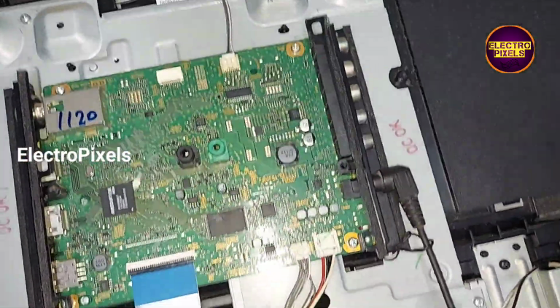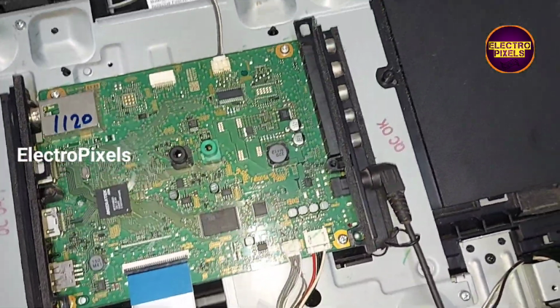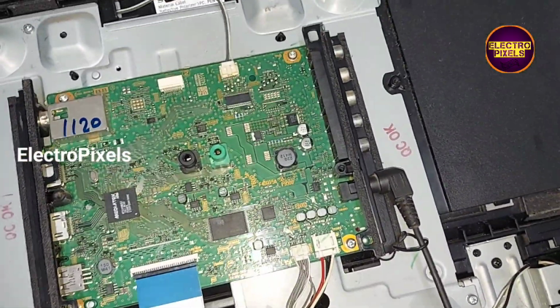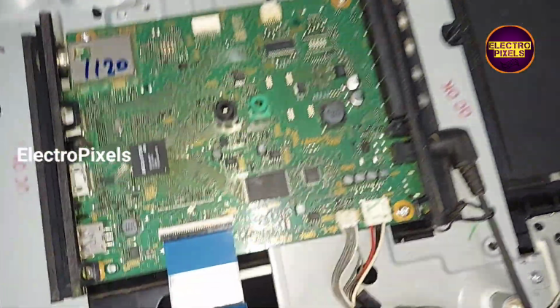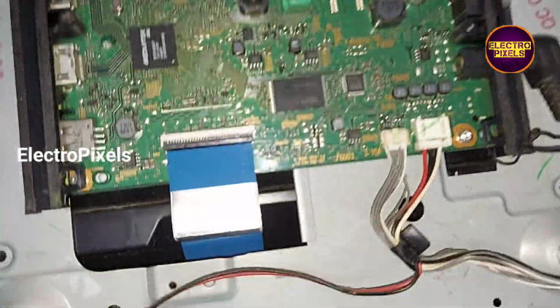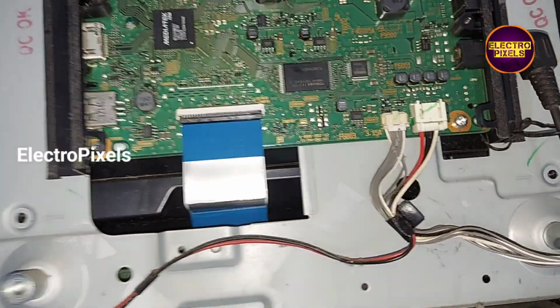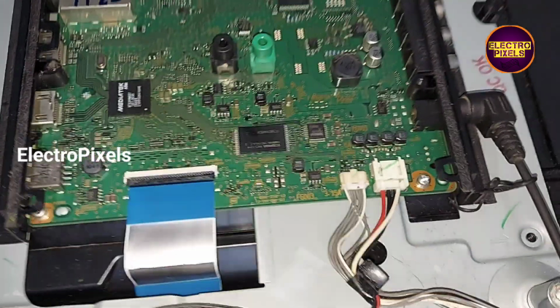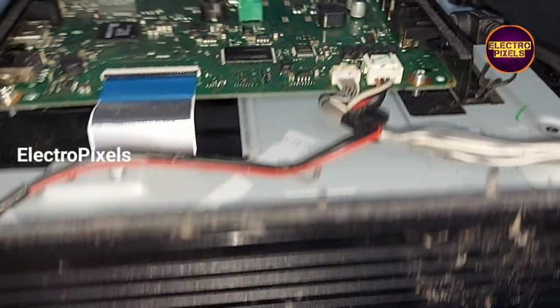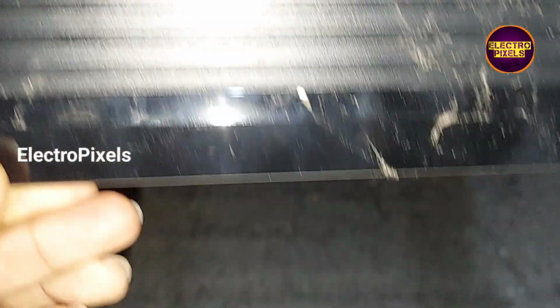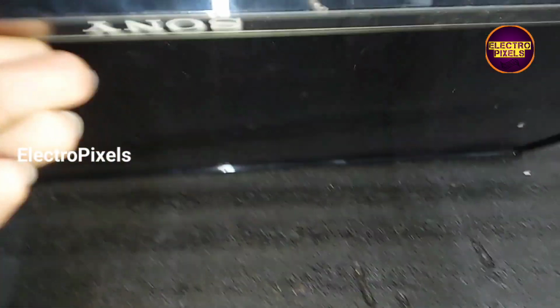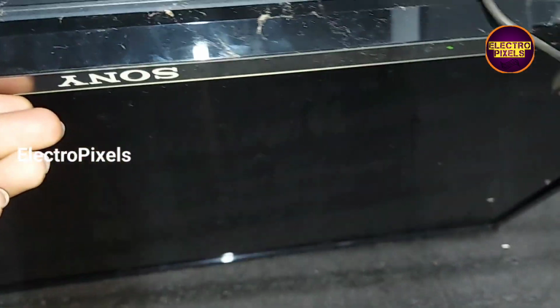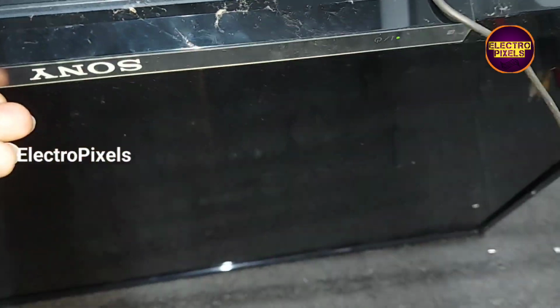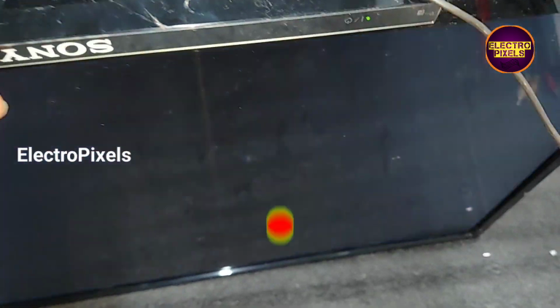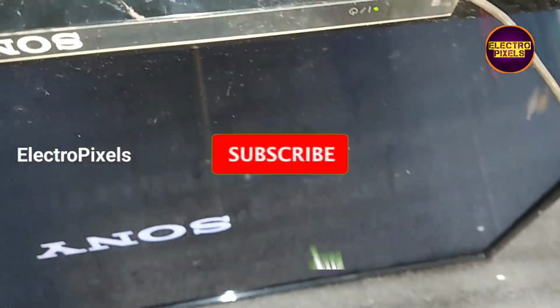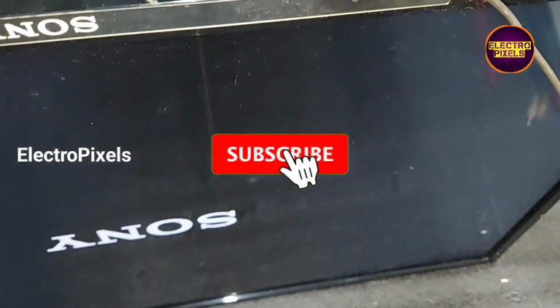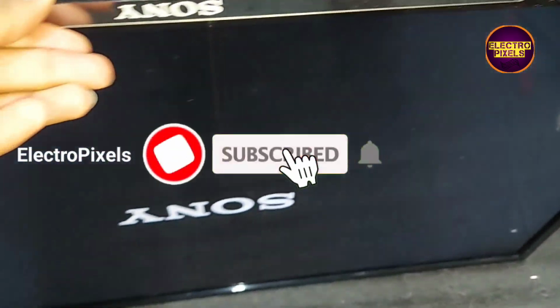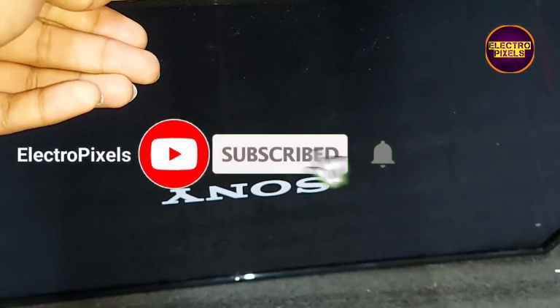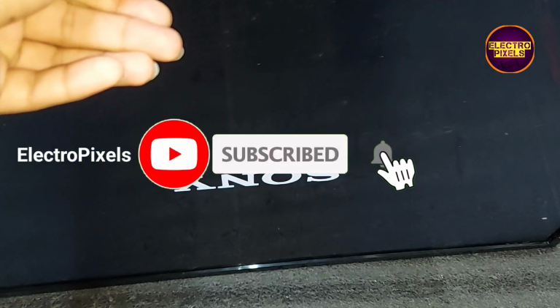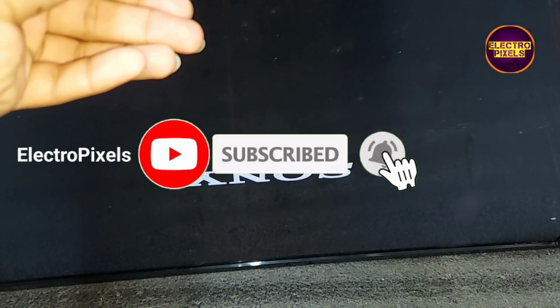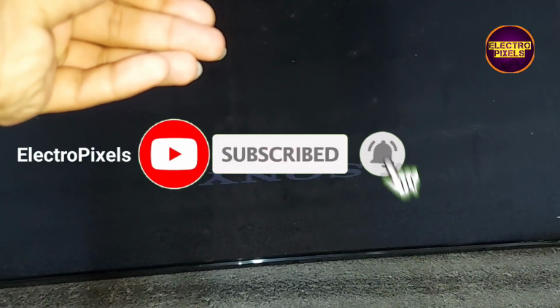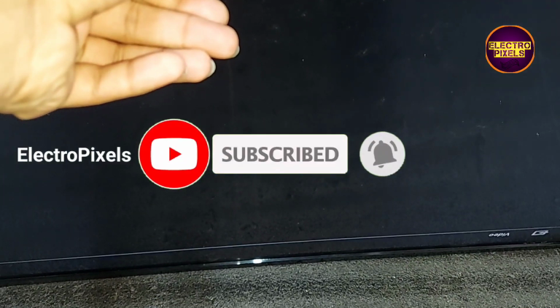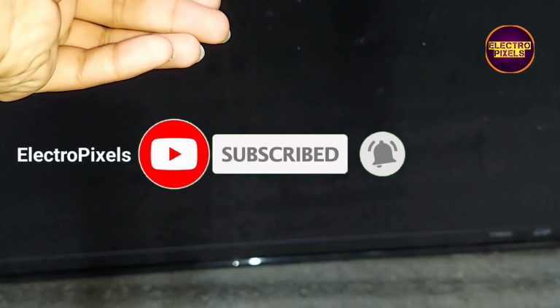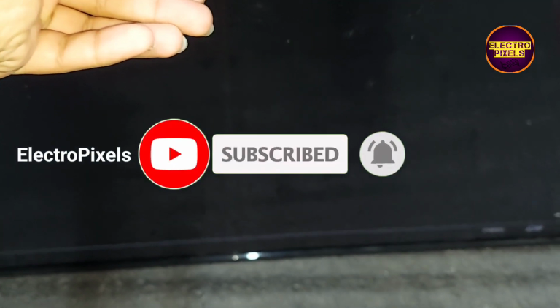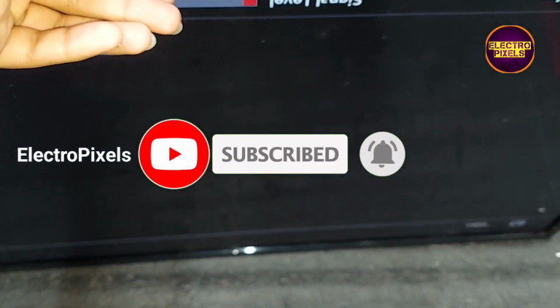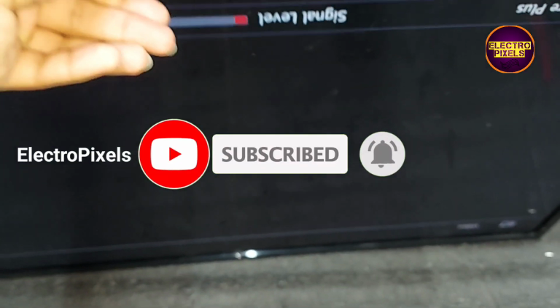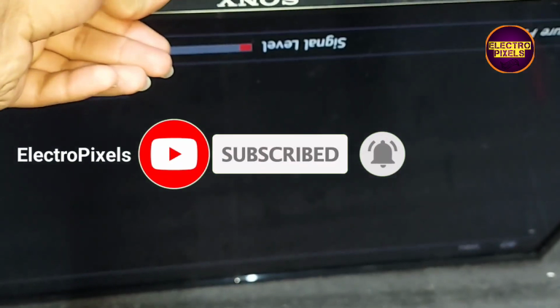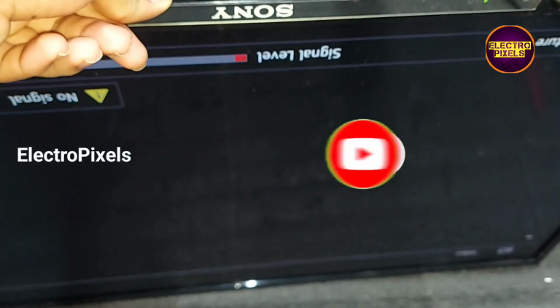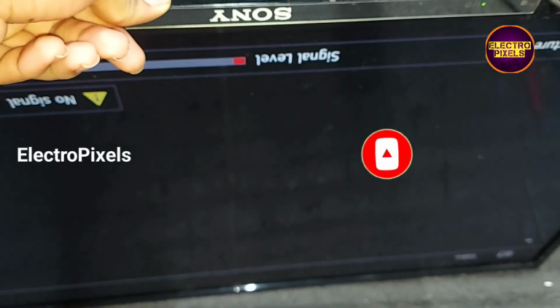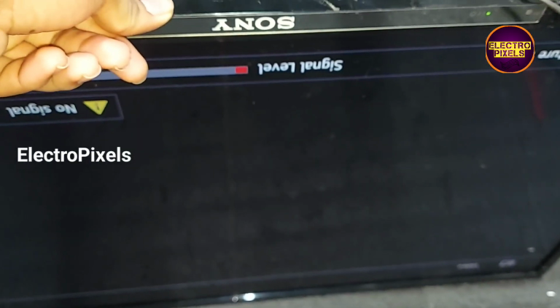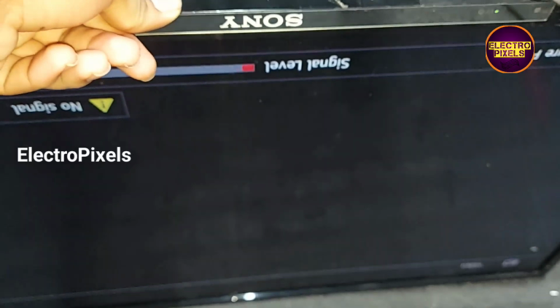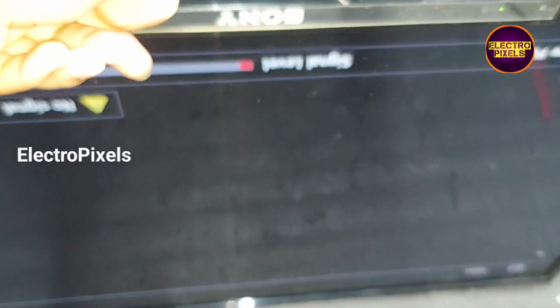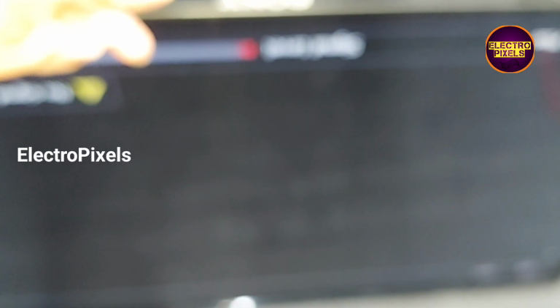The TV is now turned on — you can see the LED indicator is lit and the display comes on. The TV has been repaired successfully.